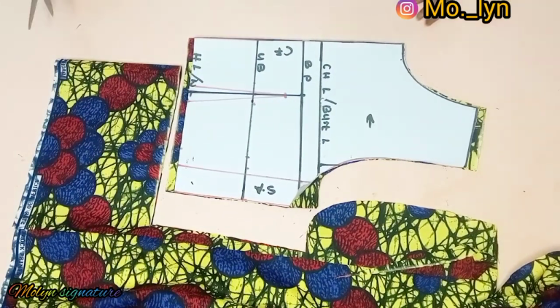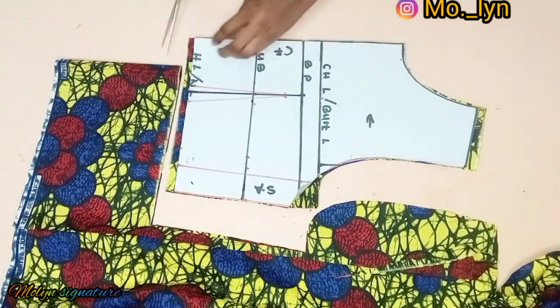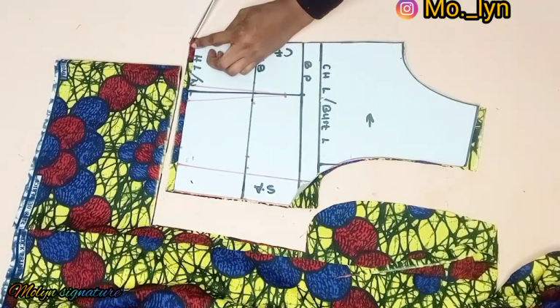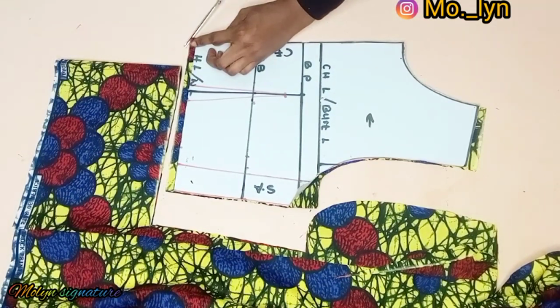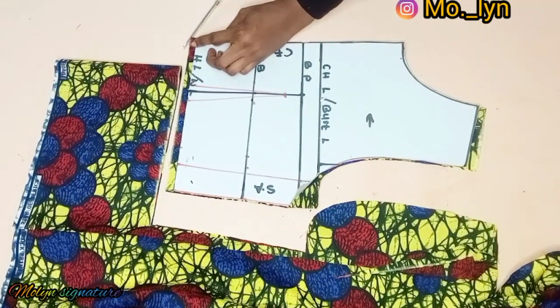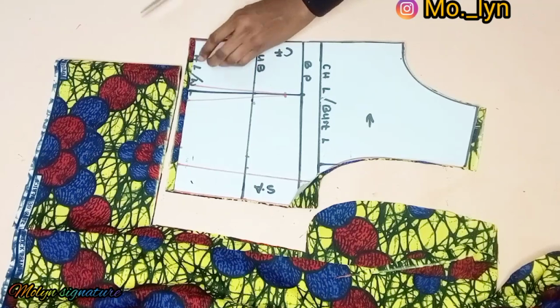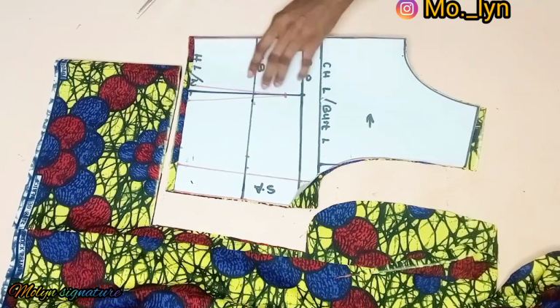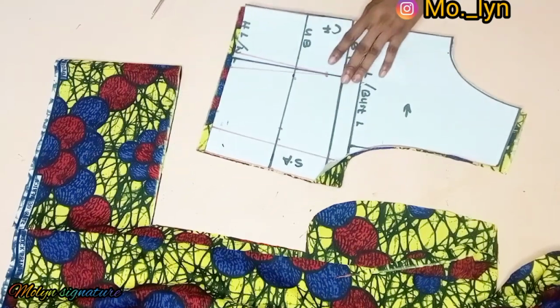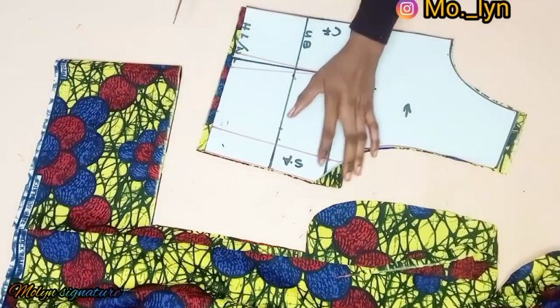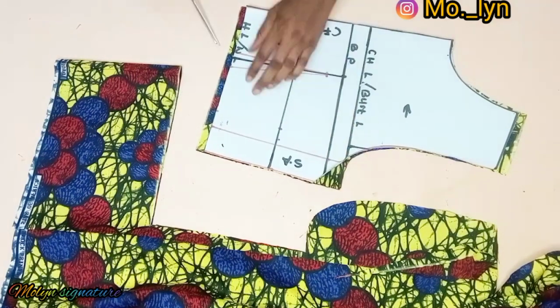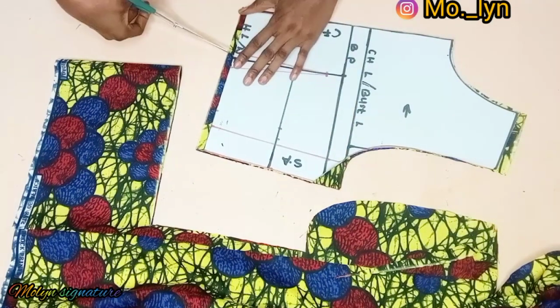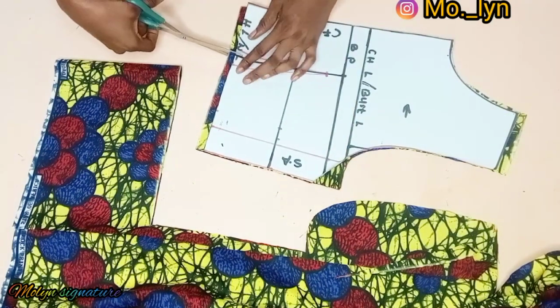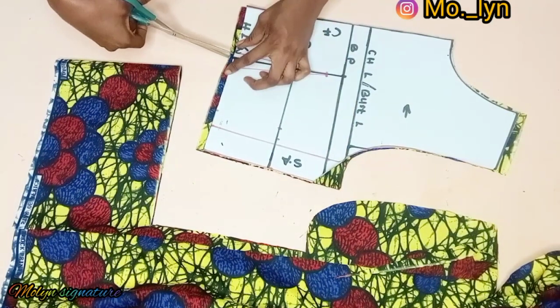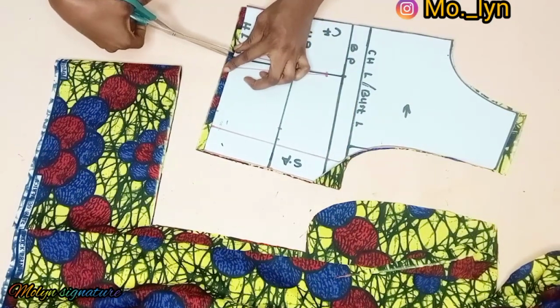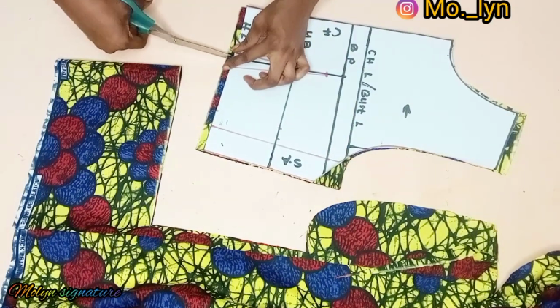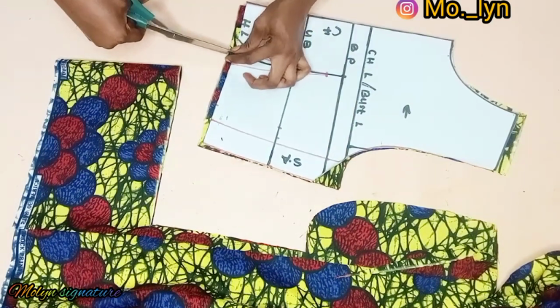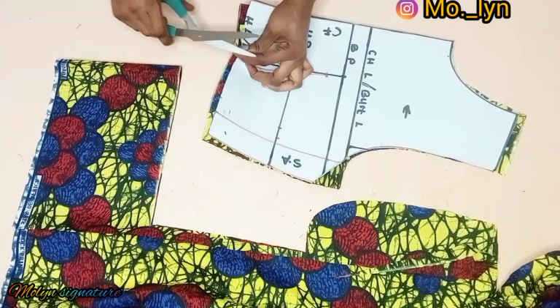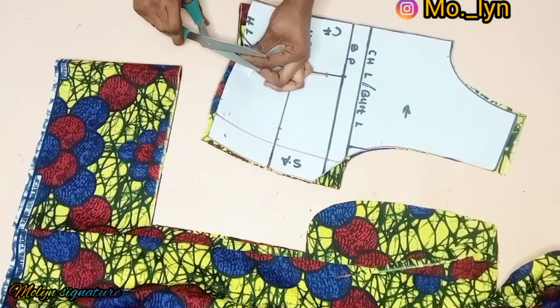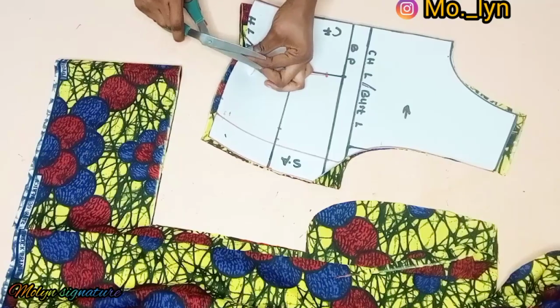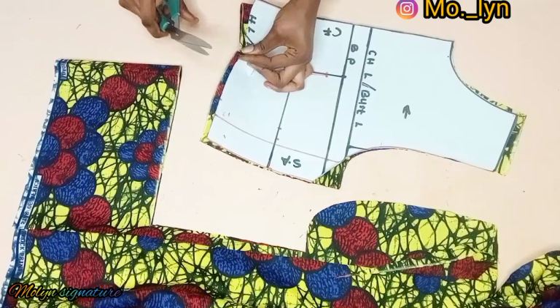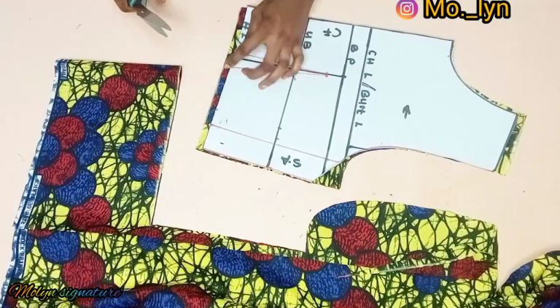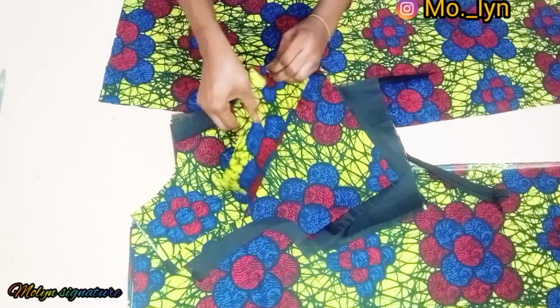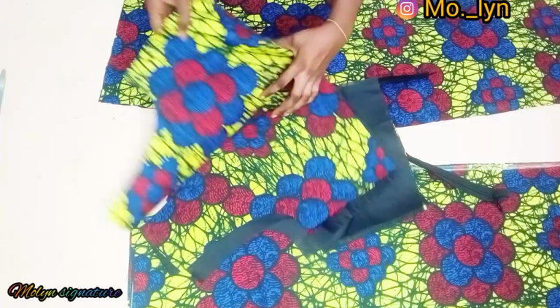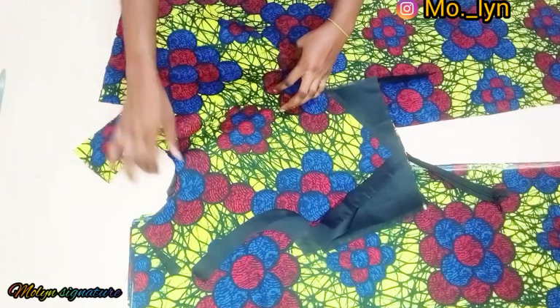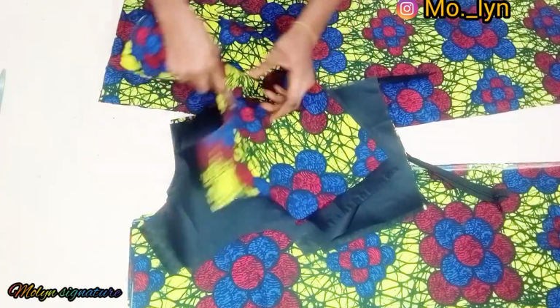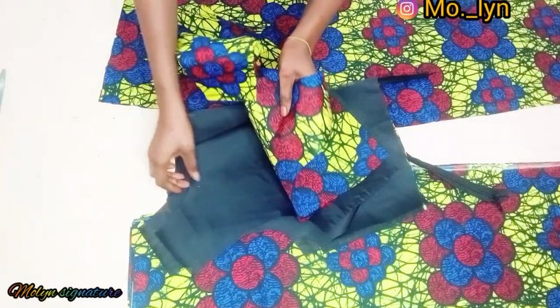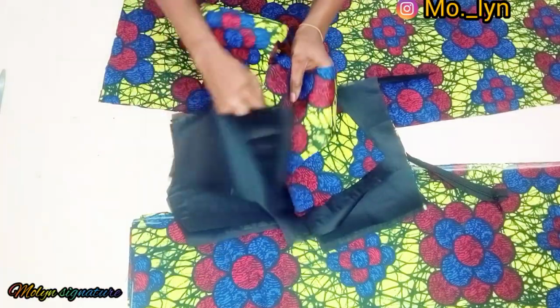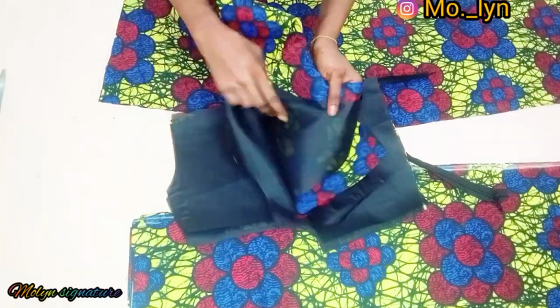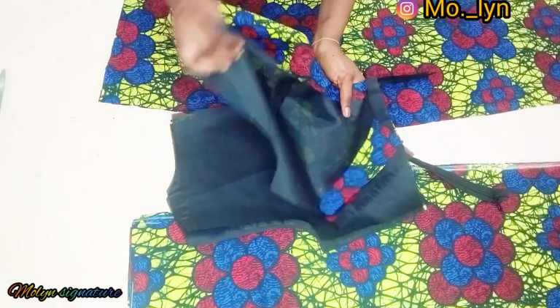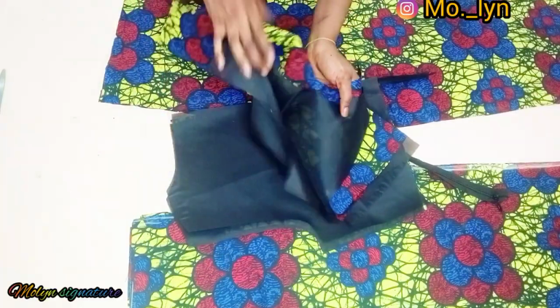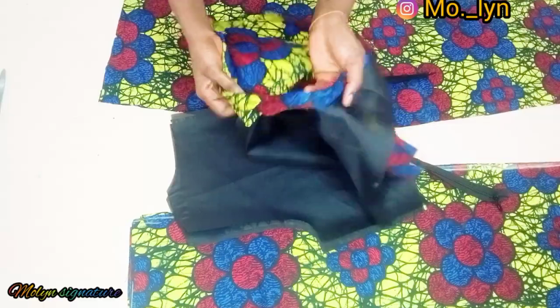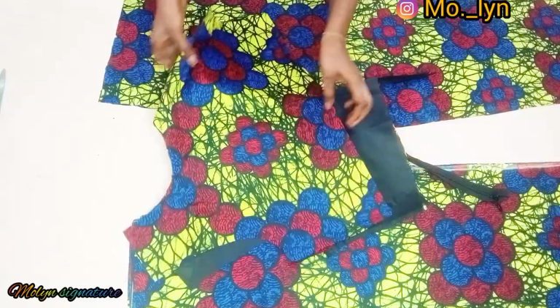After I'm done cutting, I went ahead to notch the midpoint and also indicate the dart. Now I'm done cutting out all the pieces I needed for the jumpsuit. I also cut out the lining part for the upper body section.